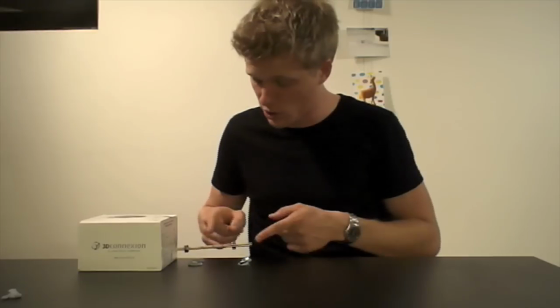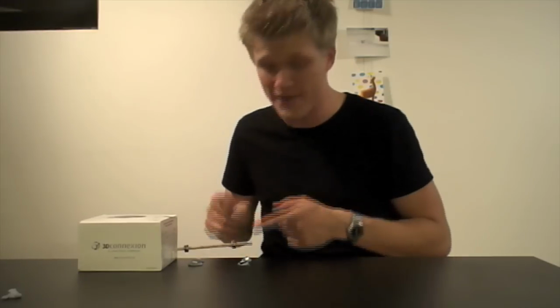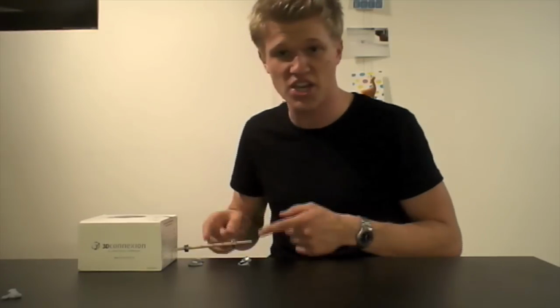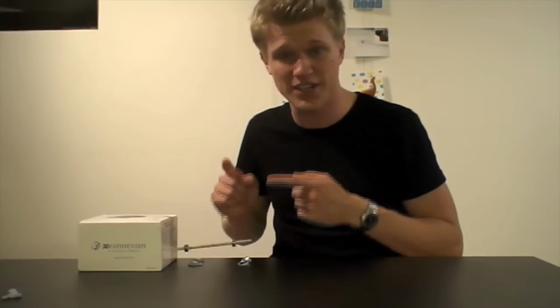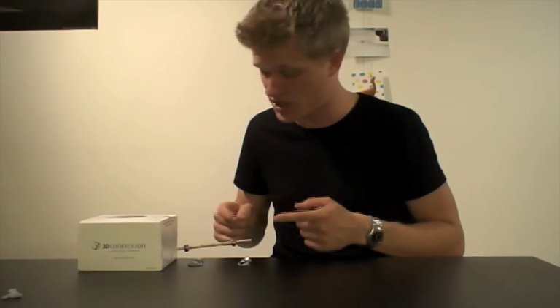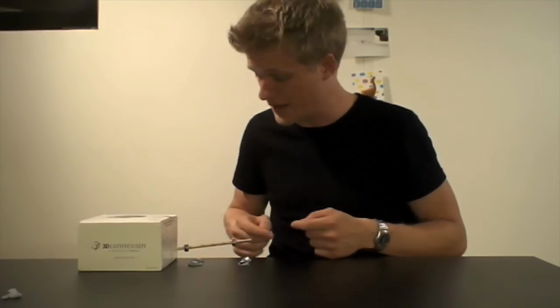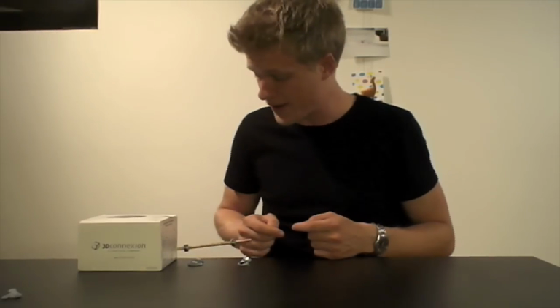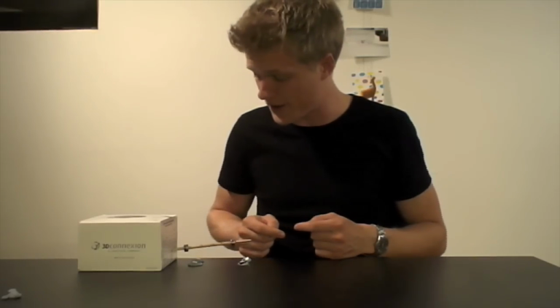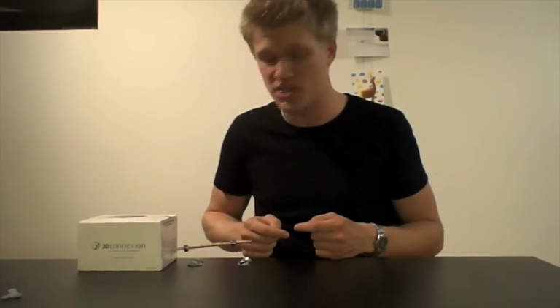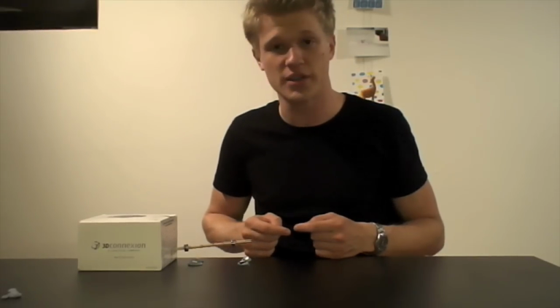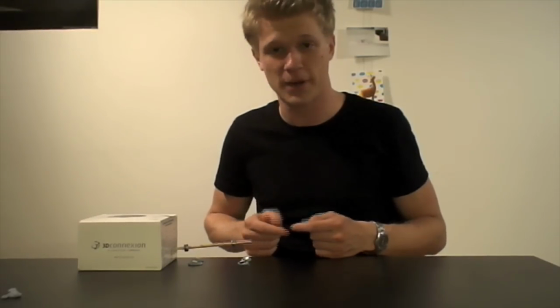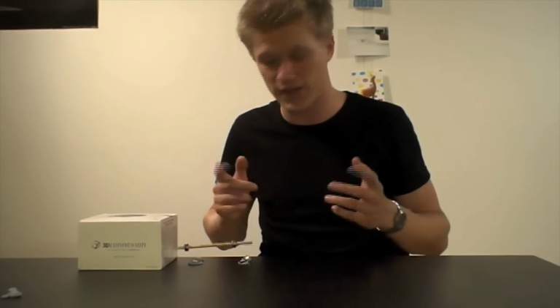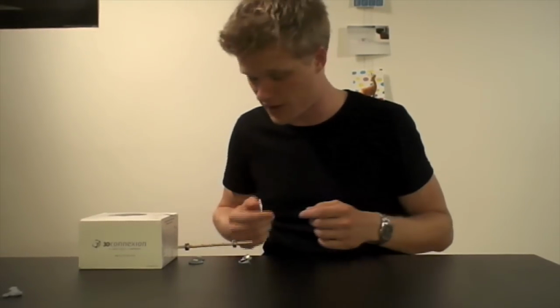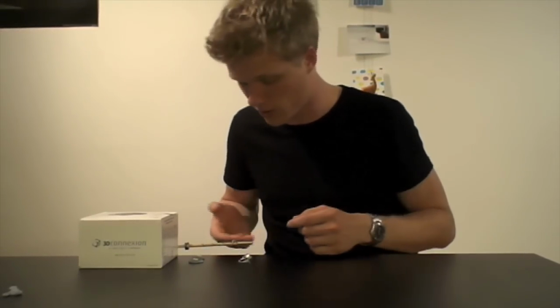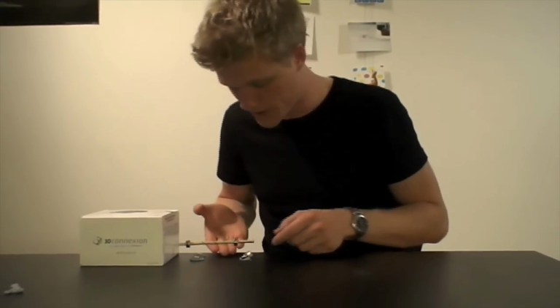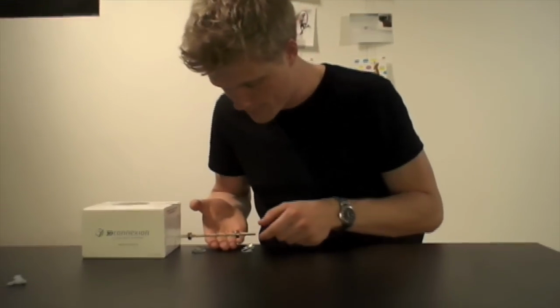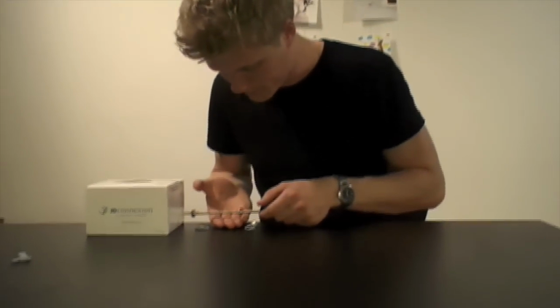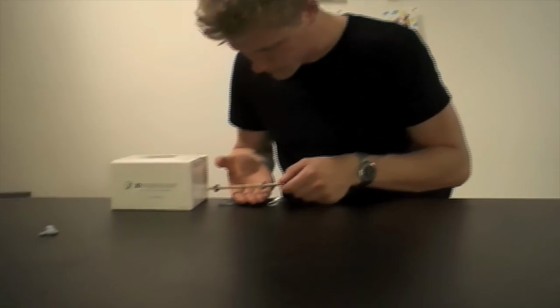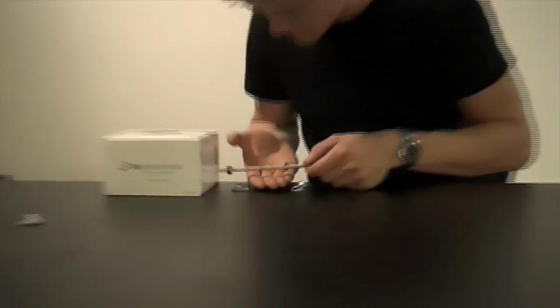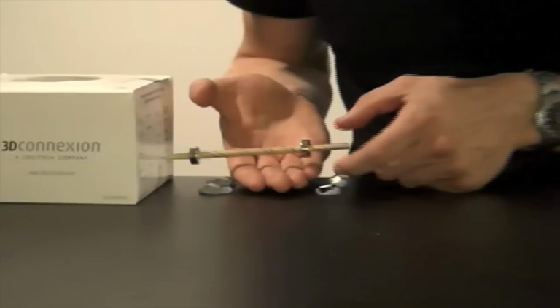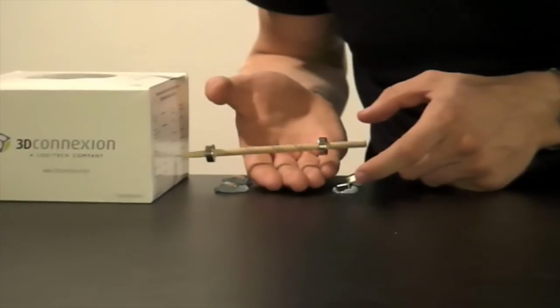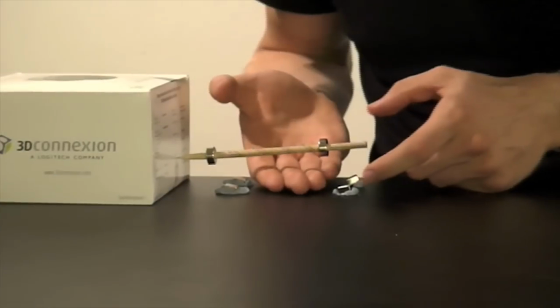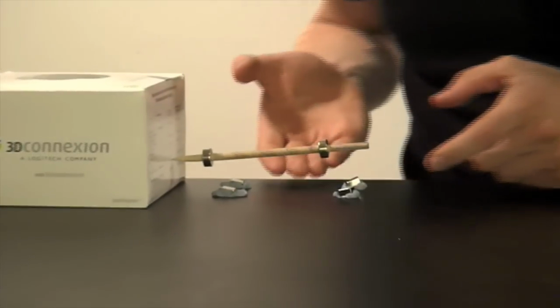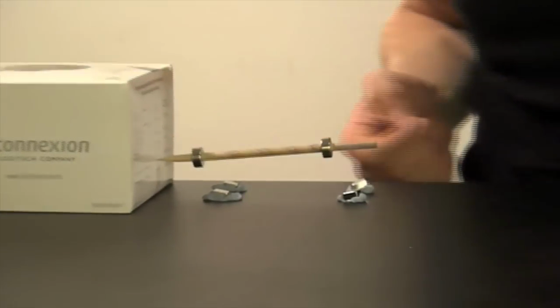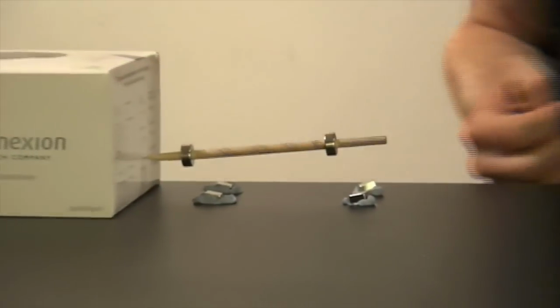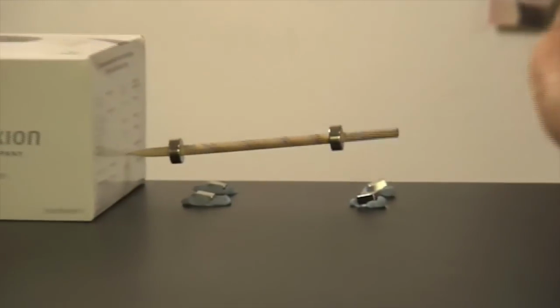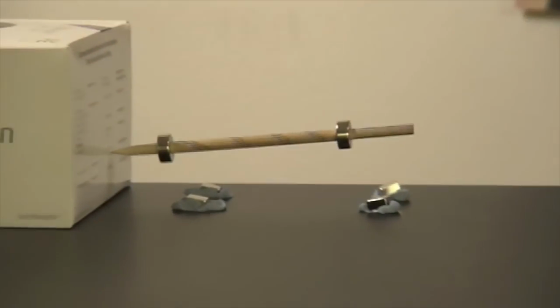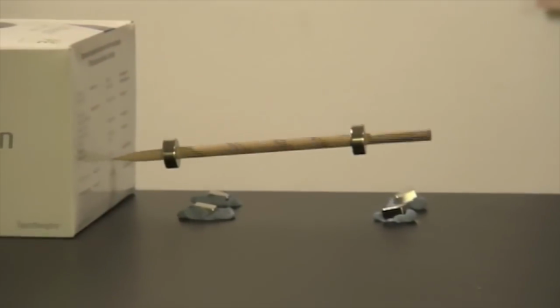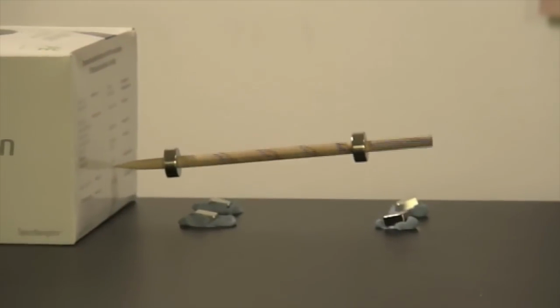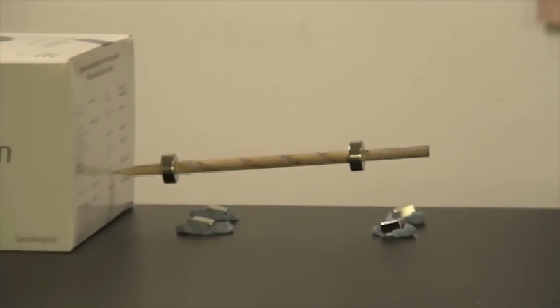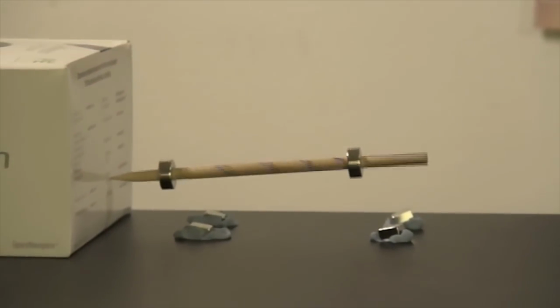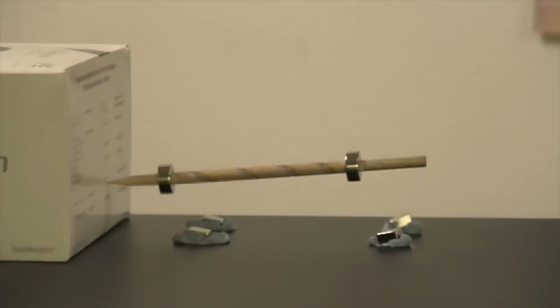A cool levitation gadget. Let's just spin it and then call it a day. Yeah, like that. Over and out.